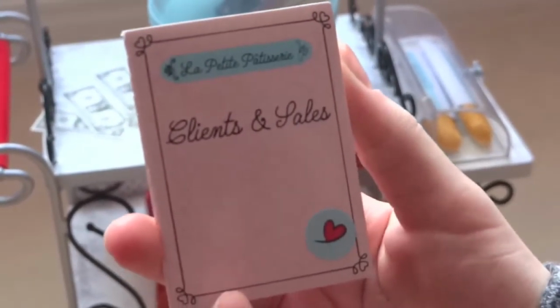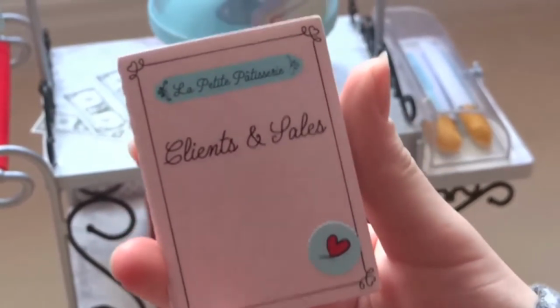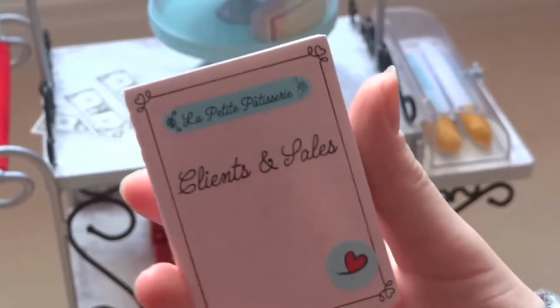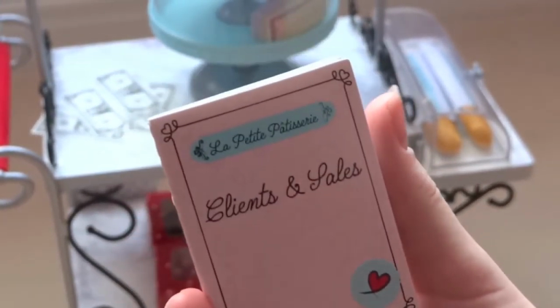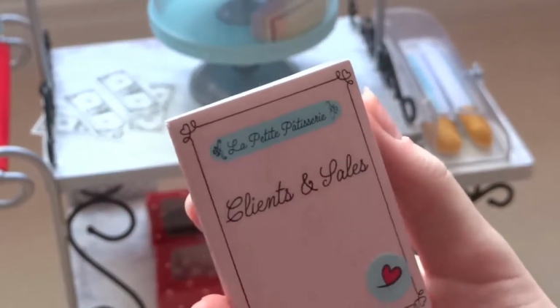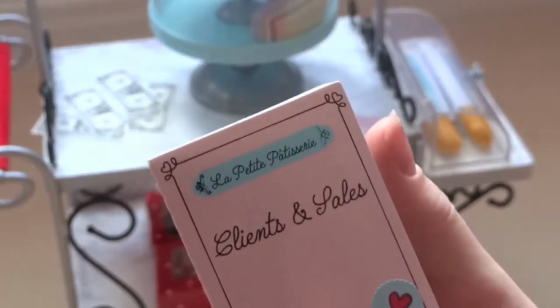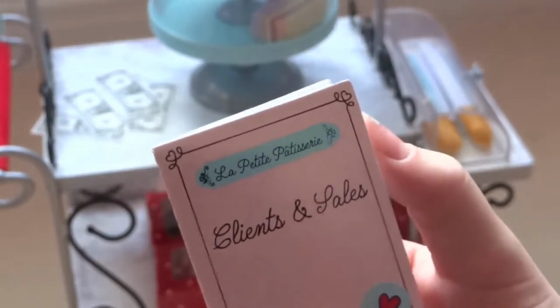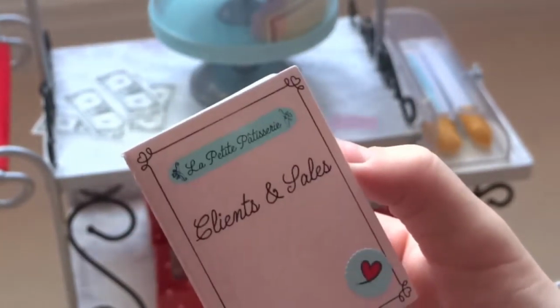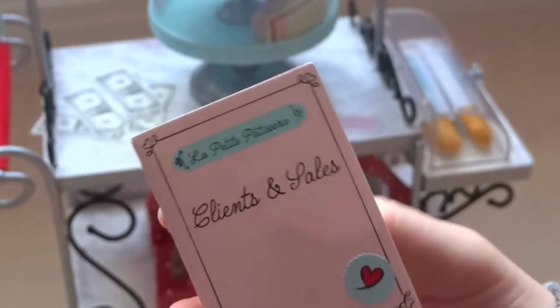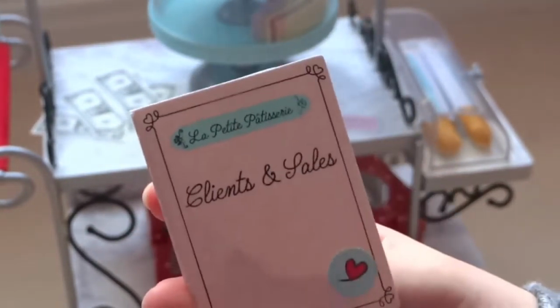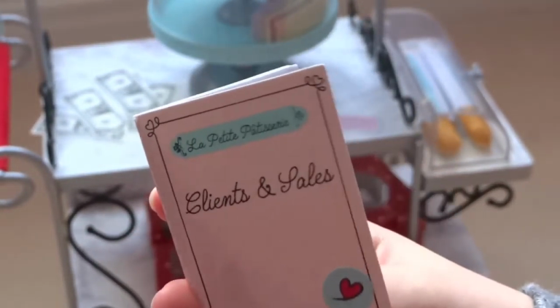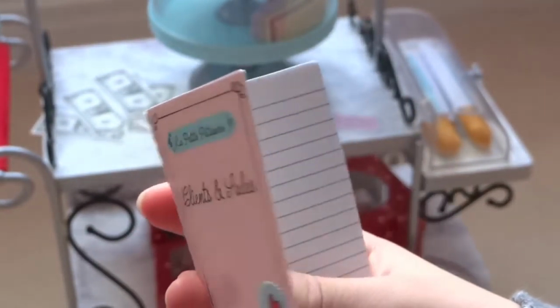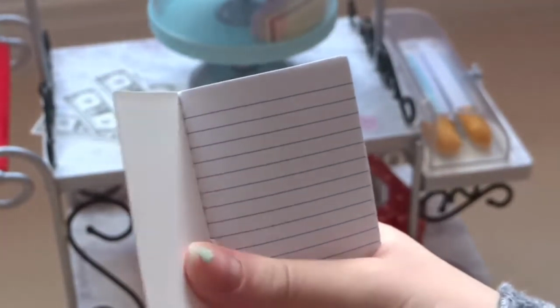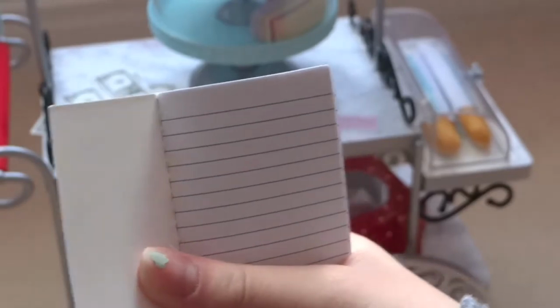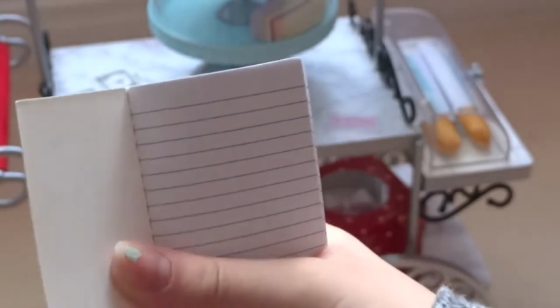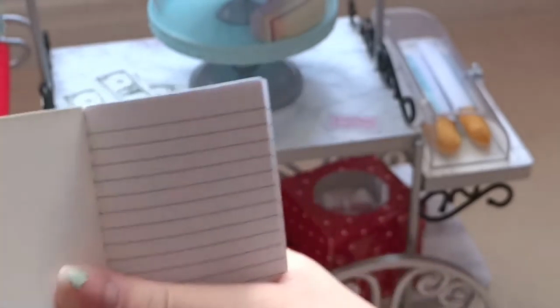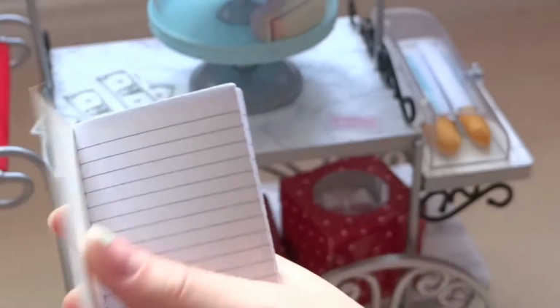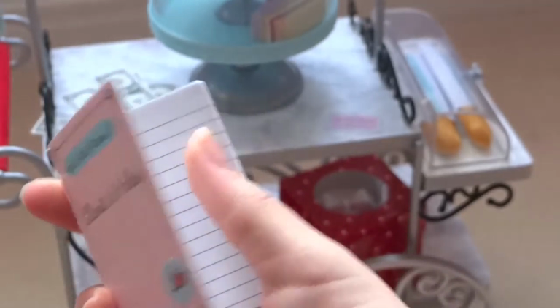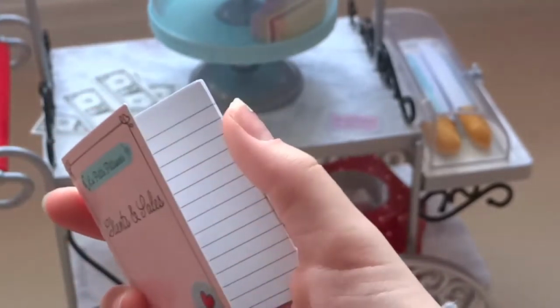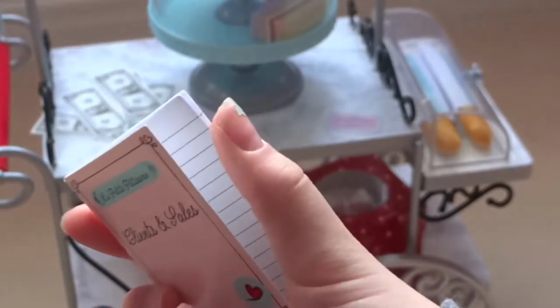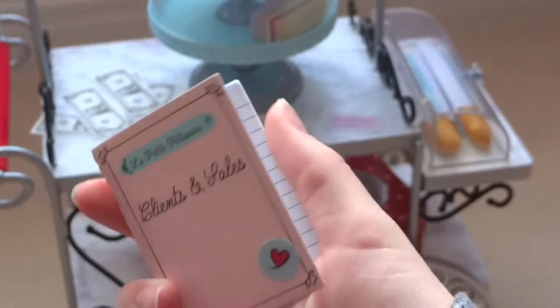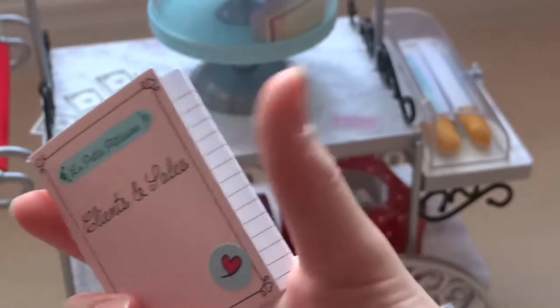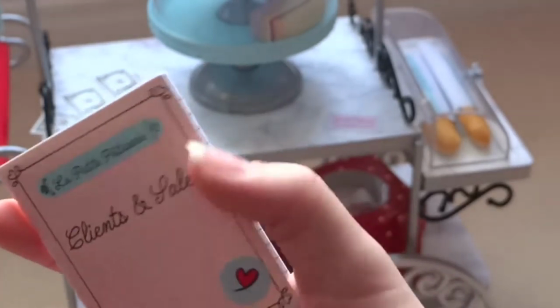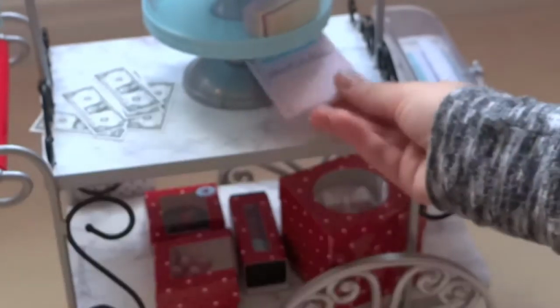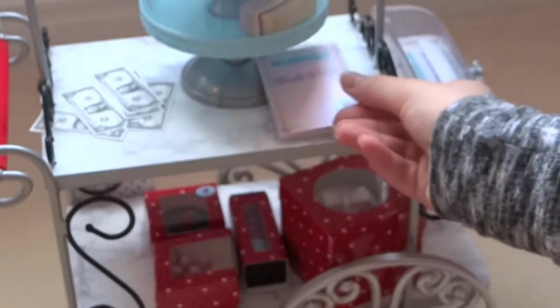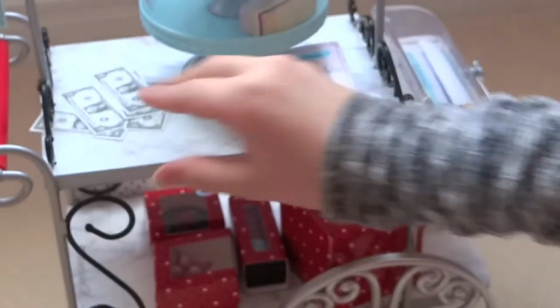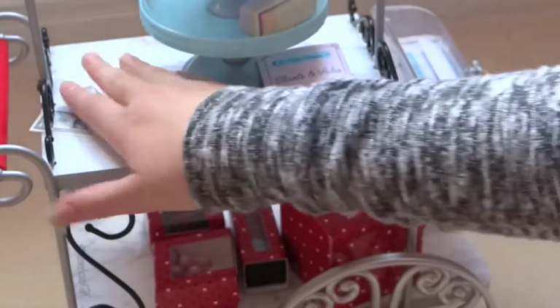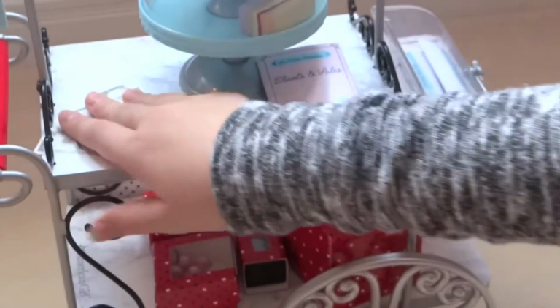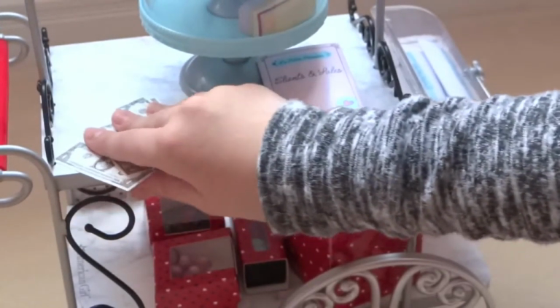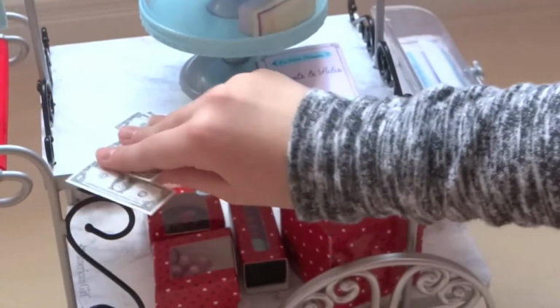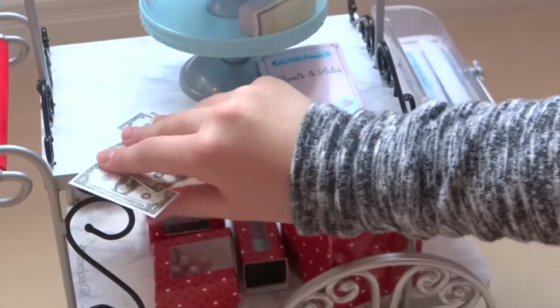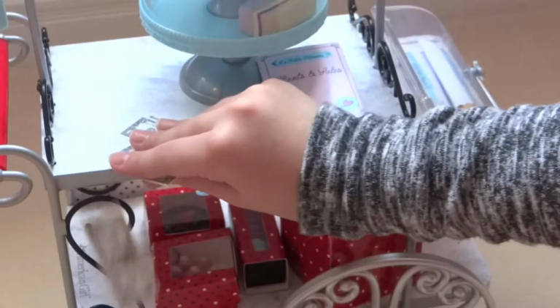It says something — it's like for clients and stuff. It comes with just one piece of paper, and it comes with a few dollar bills.